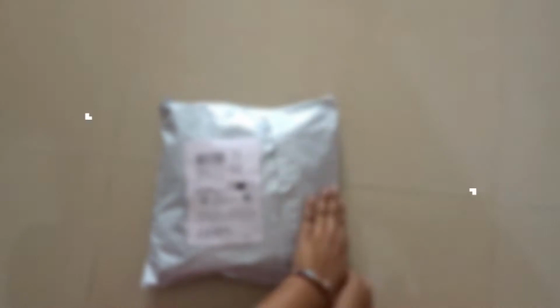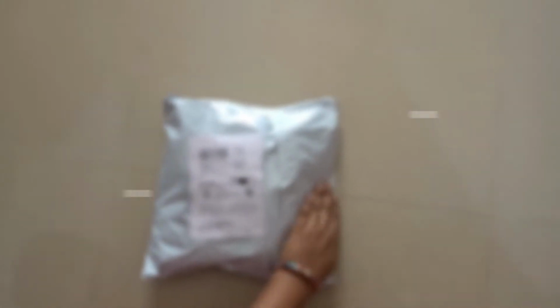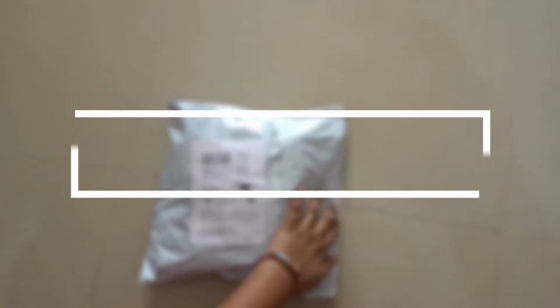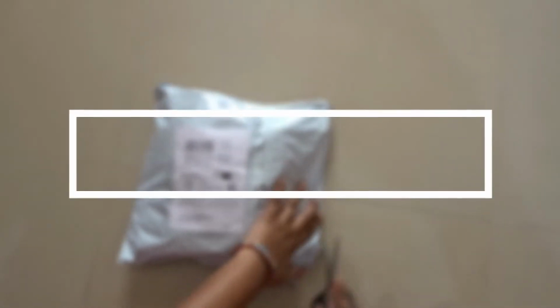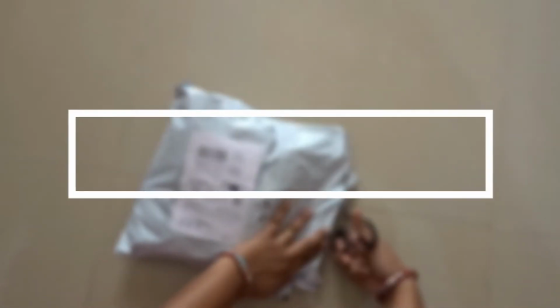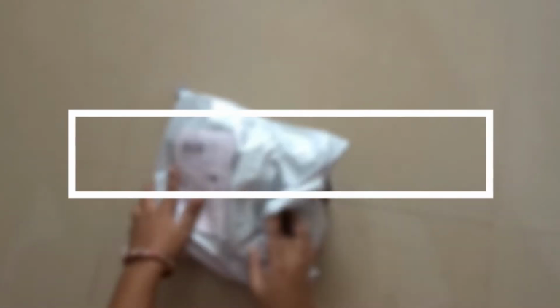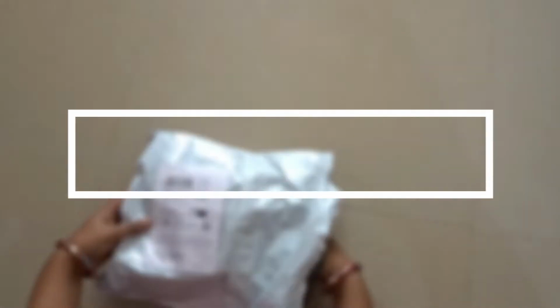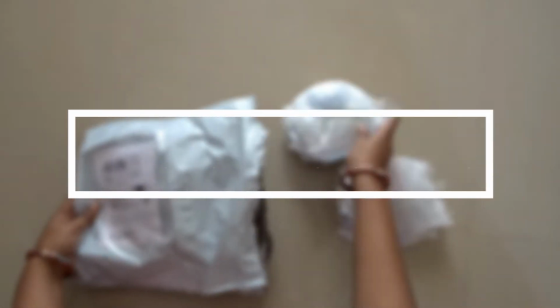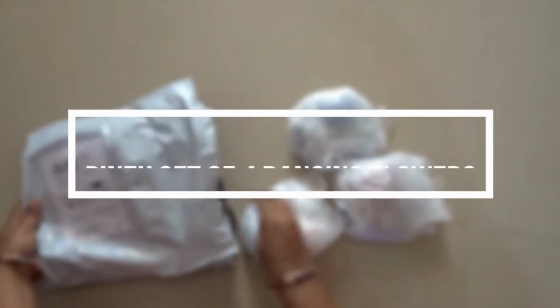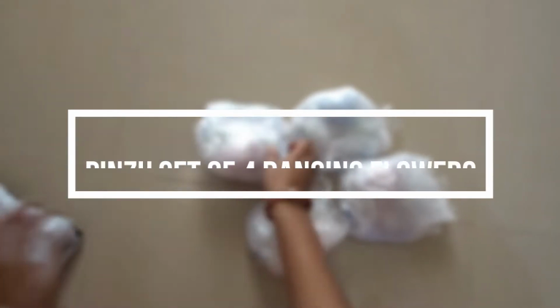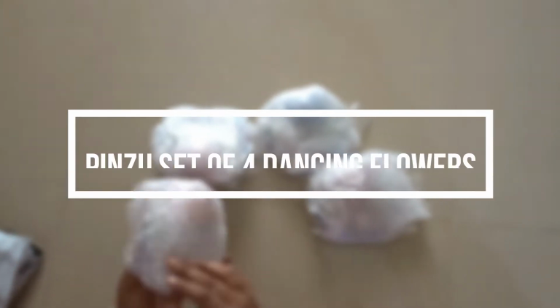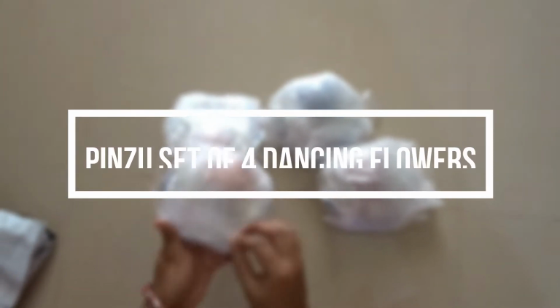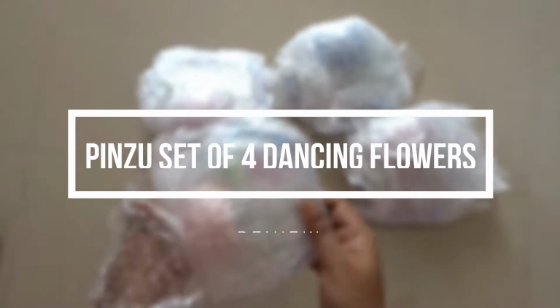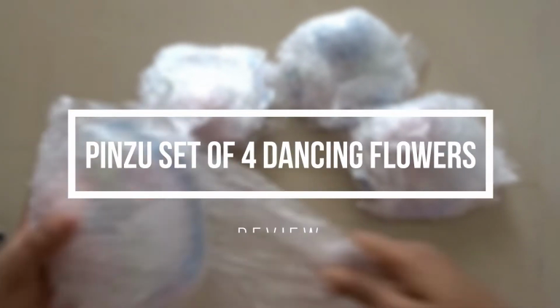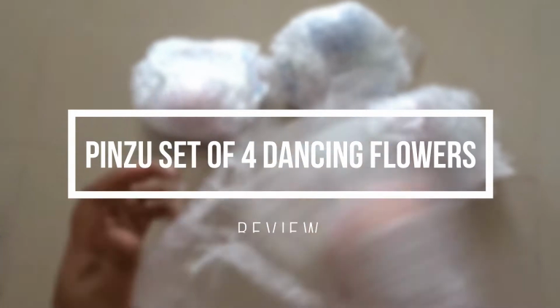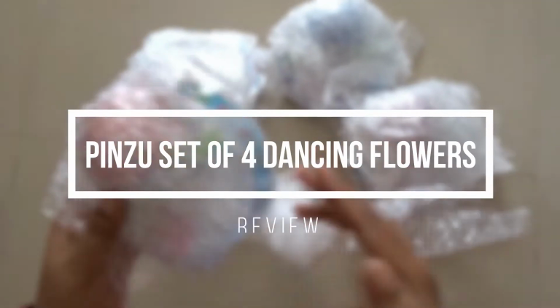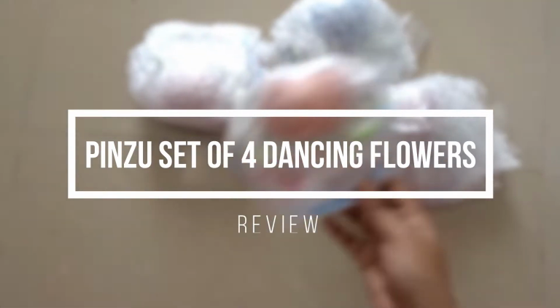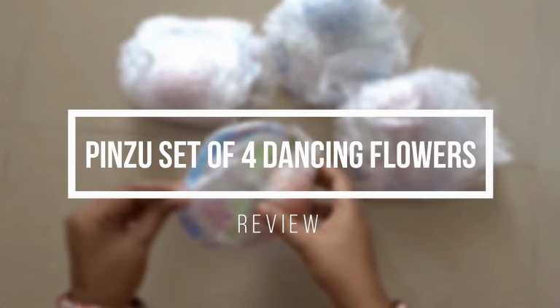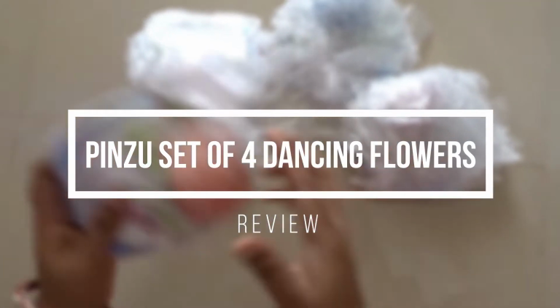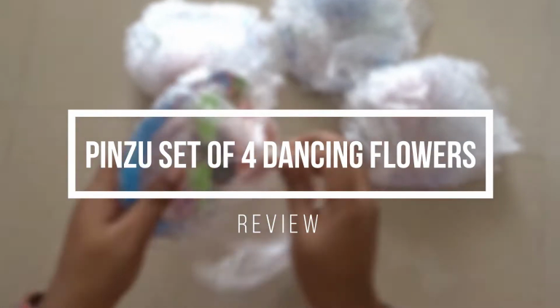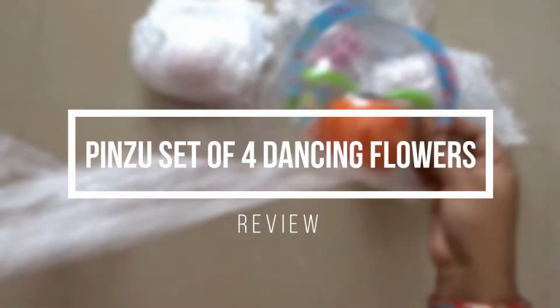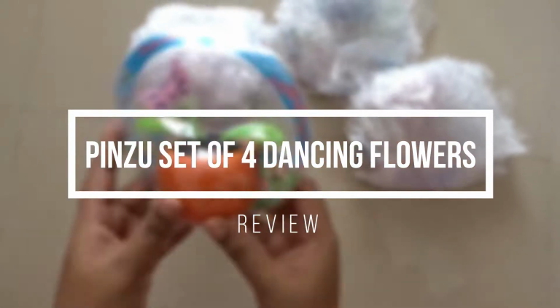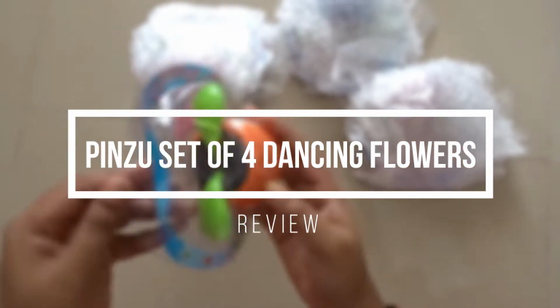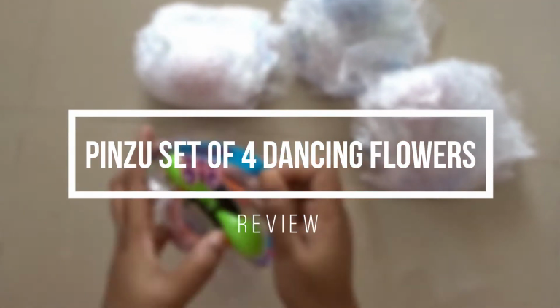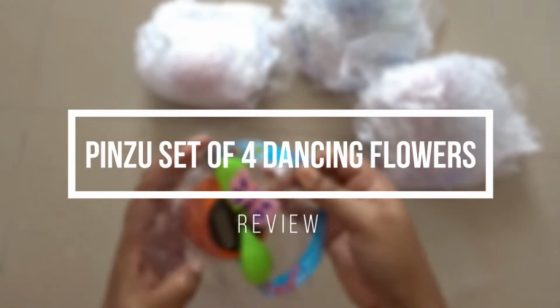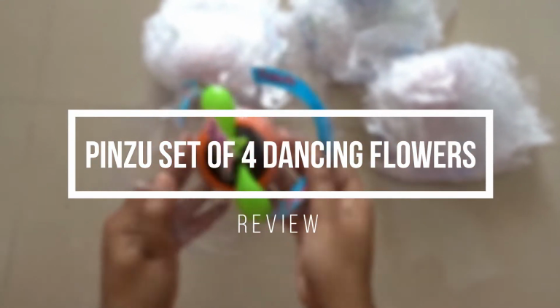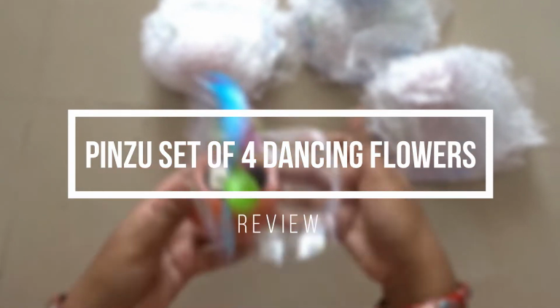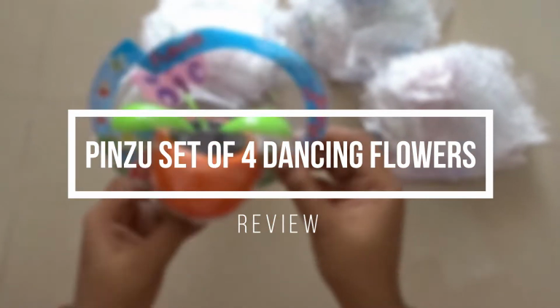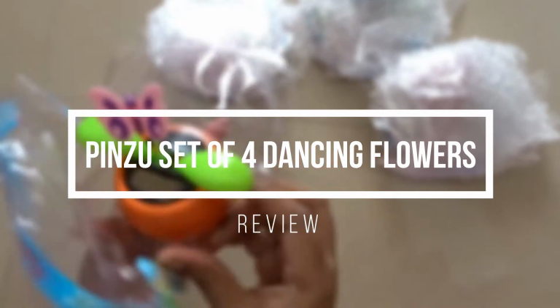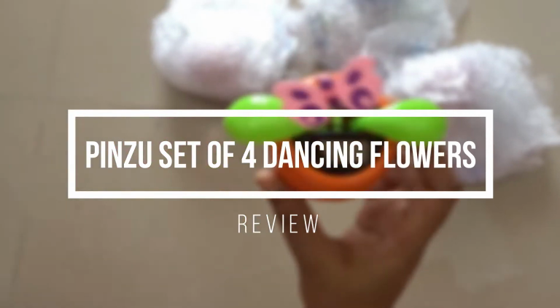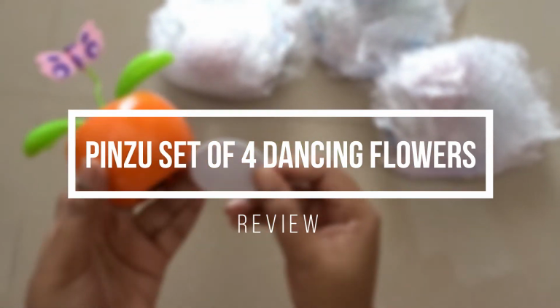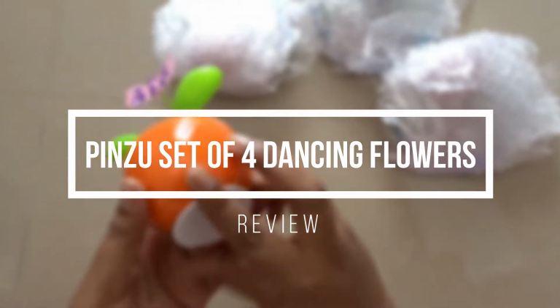Hello dear friends, welcome to the third video of the 10 Days 10 Videos challenge. Today I would be reviewing Pinzu's set of four dancing flowers.